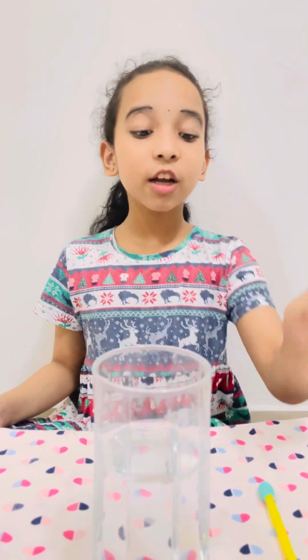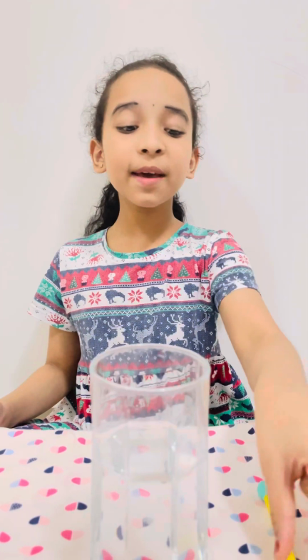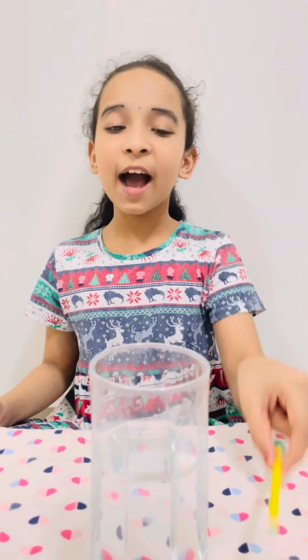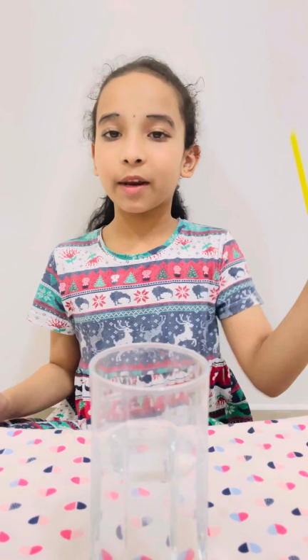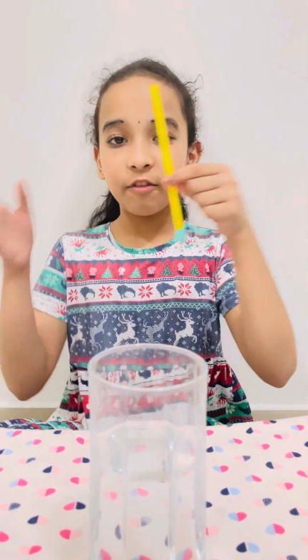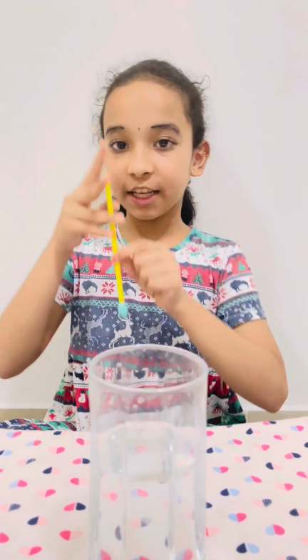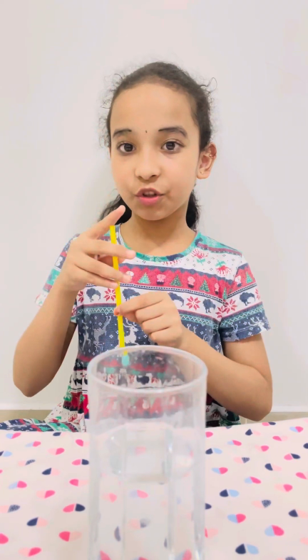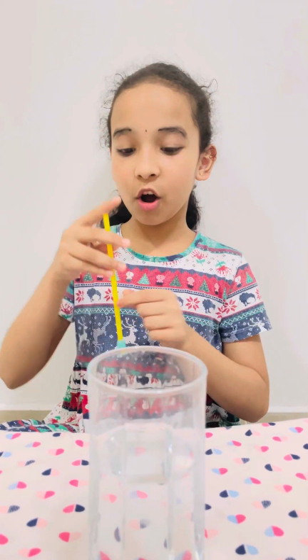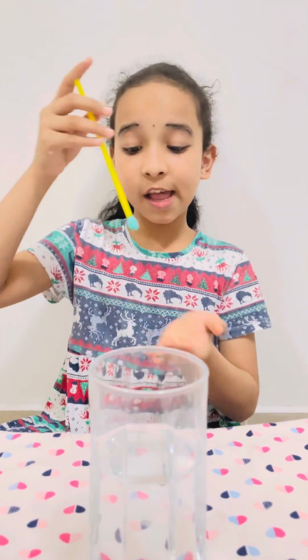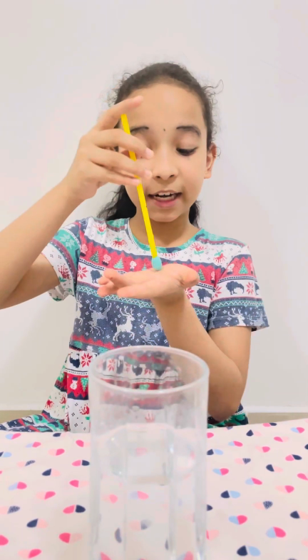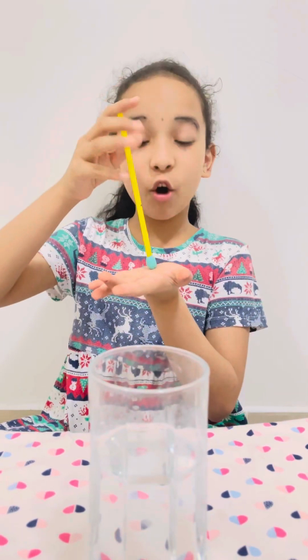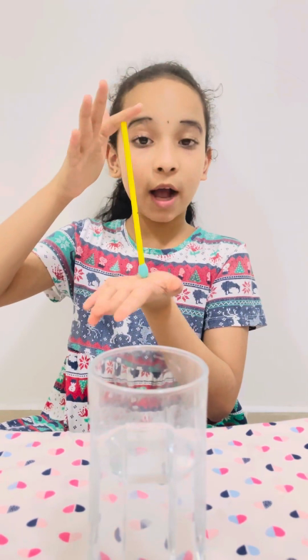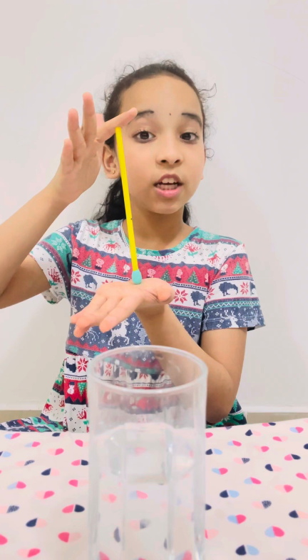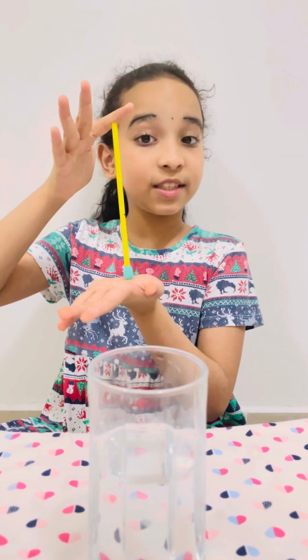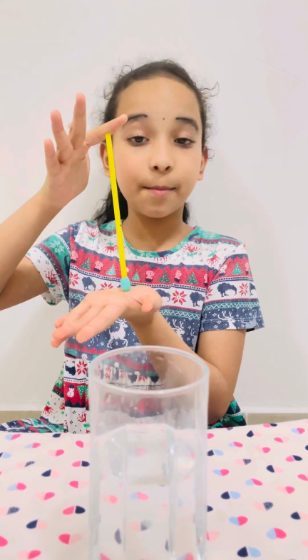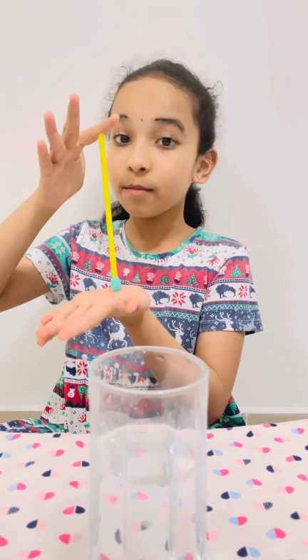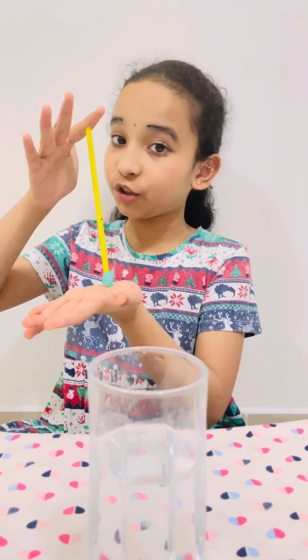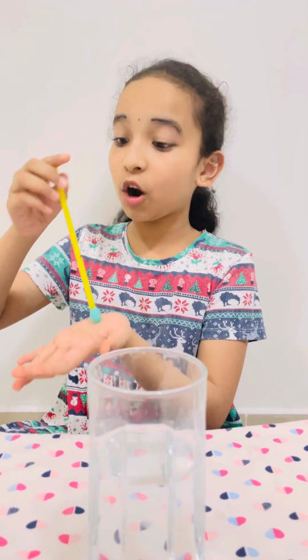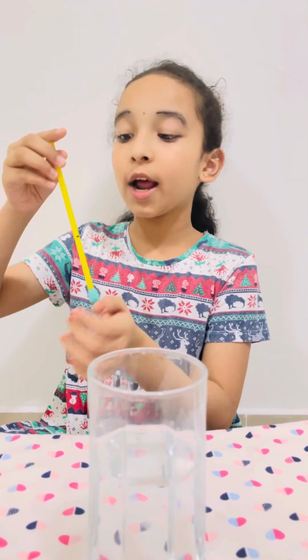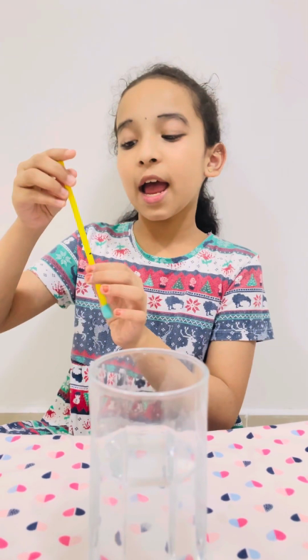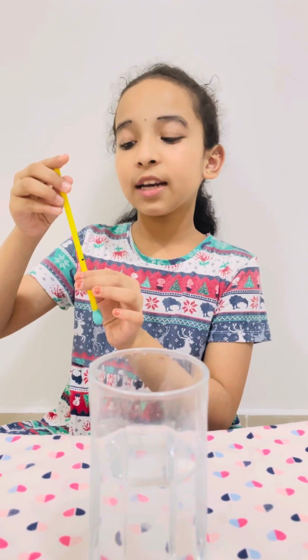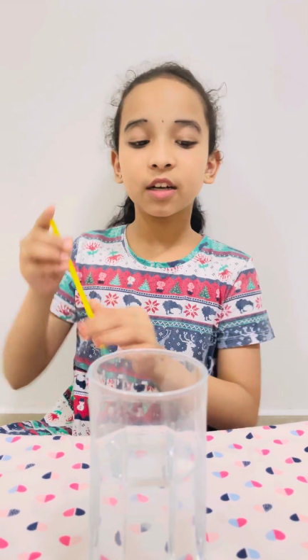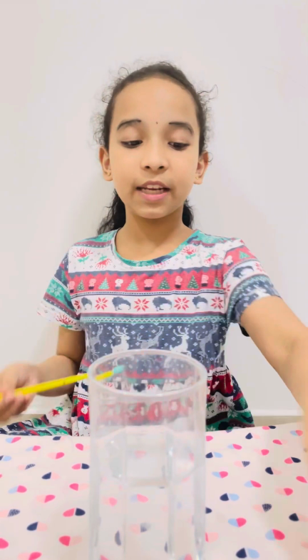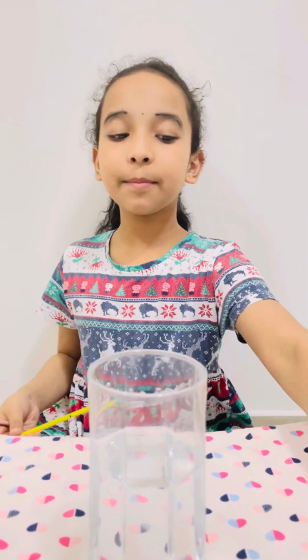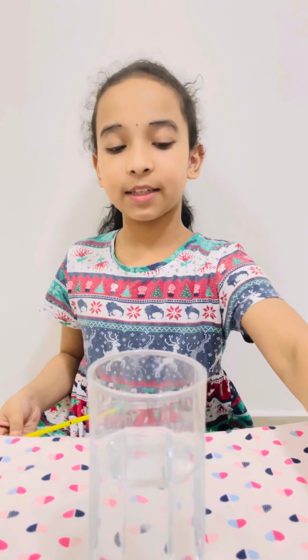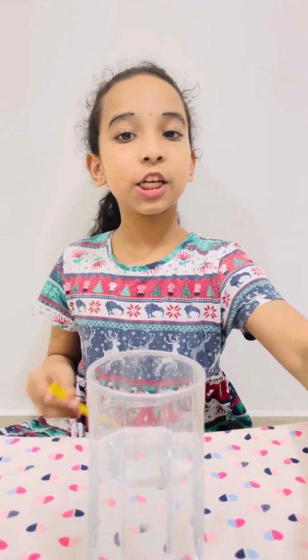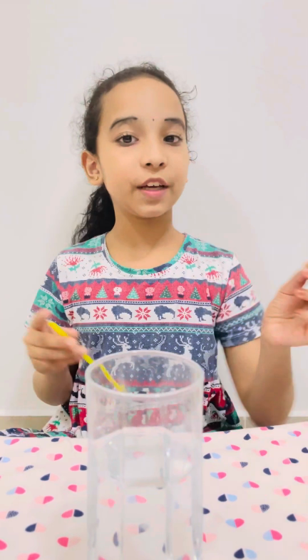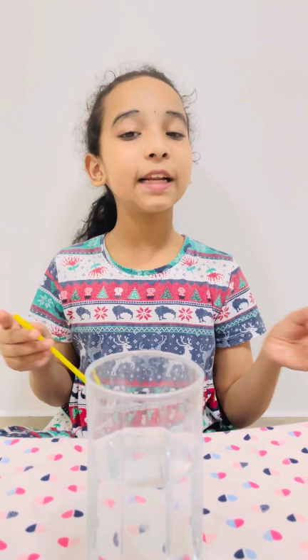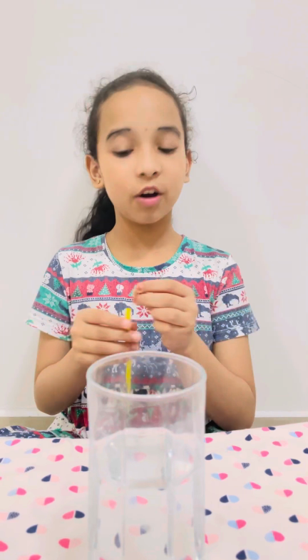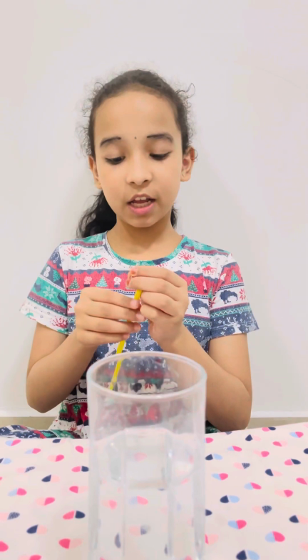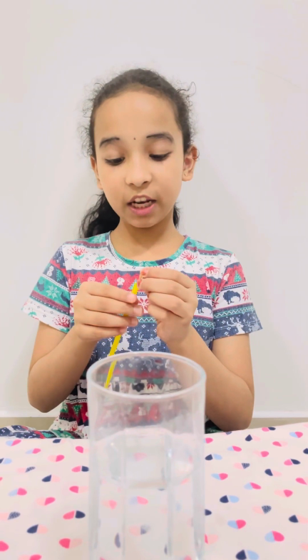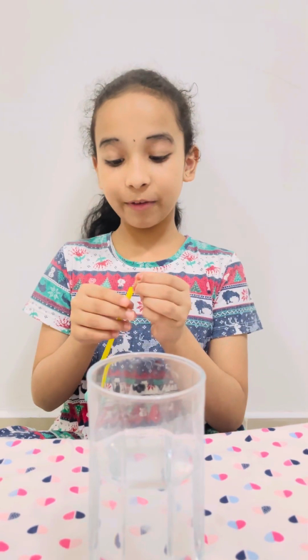To make a hydrometer, we need a straw and clay or wax to seal the bottom of the straw. We also need some nails to give the straw enough weight.